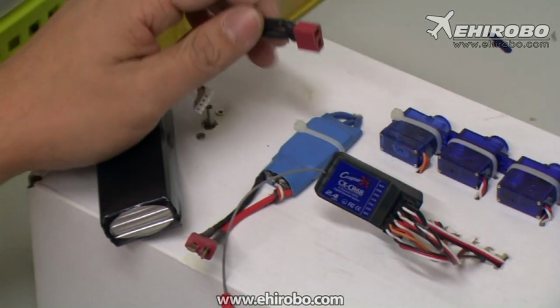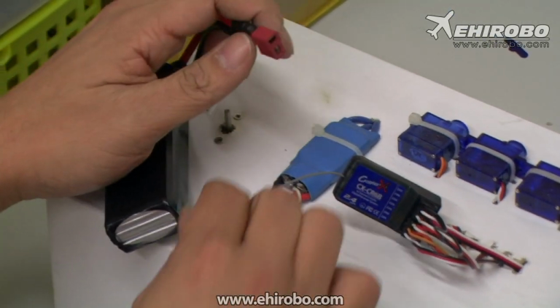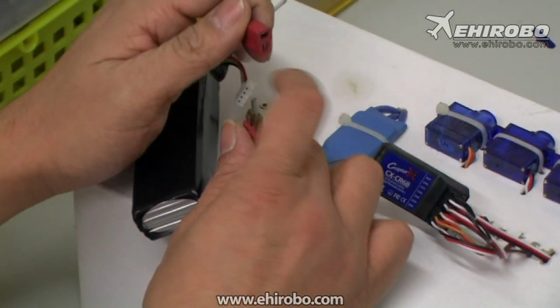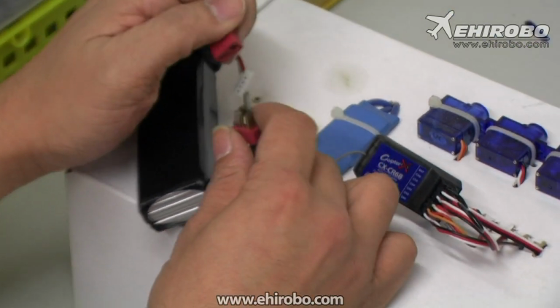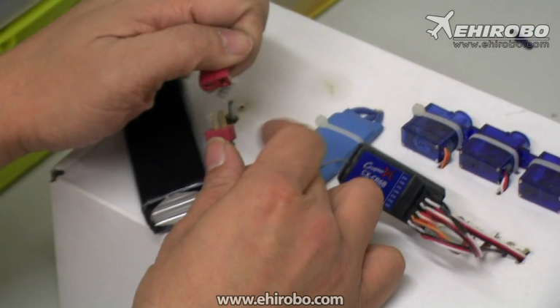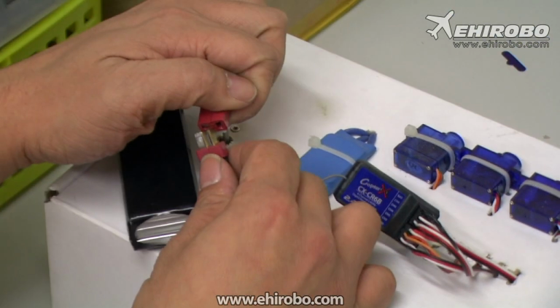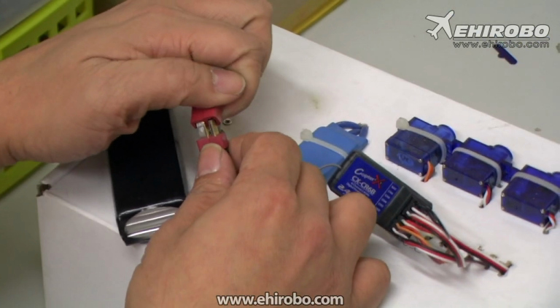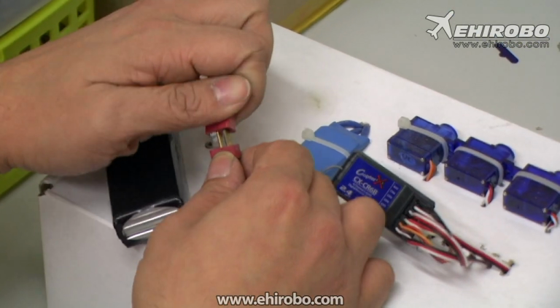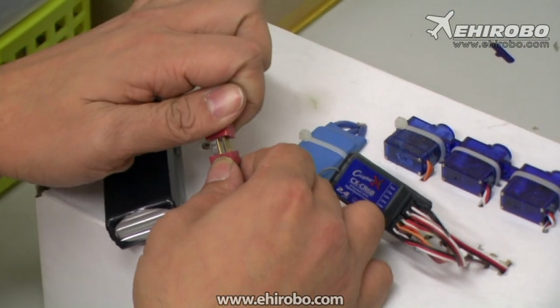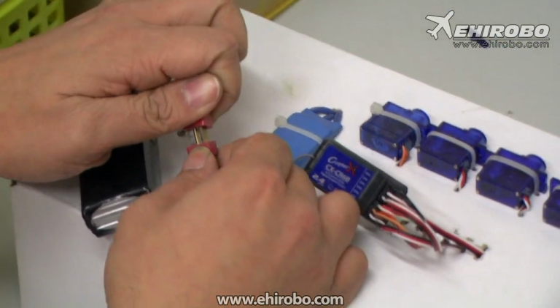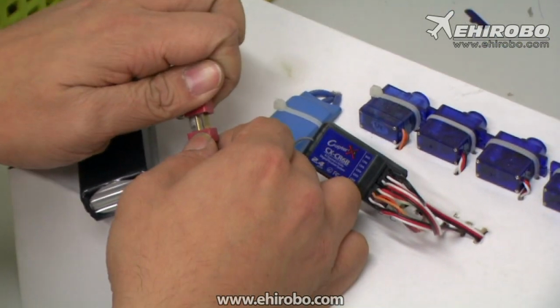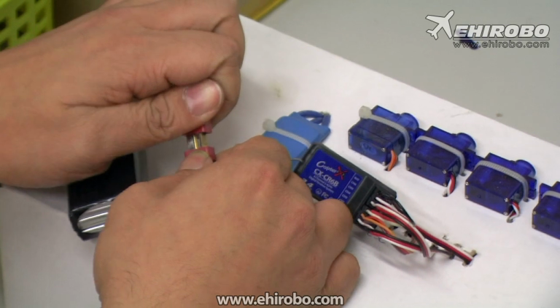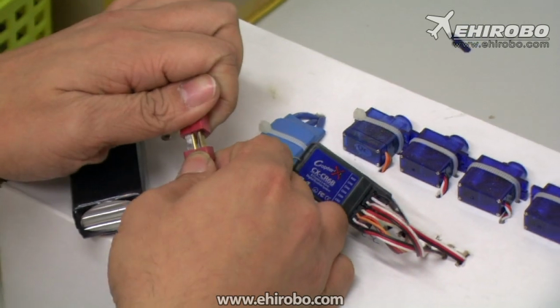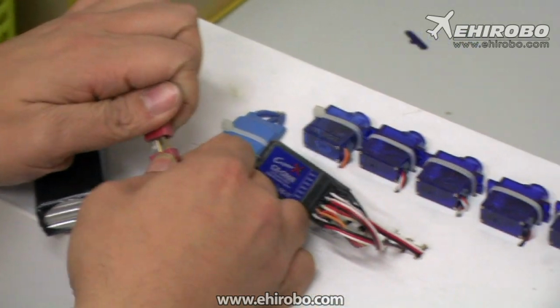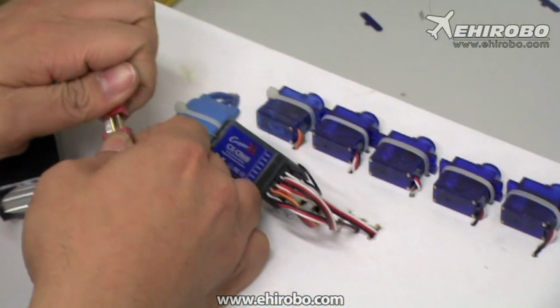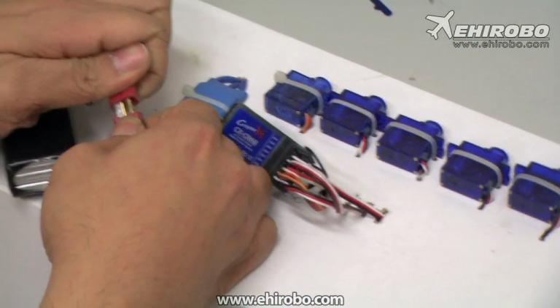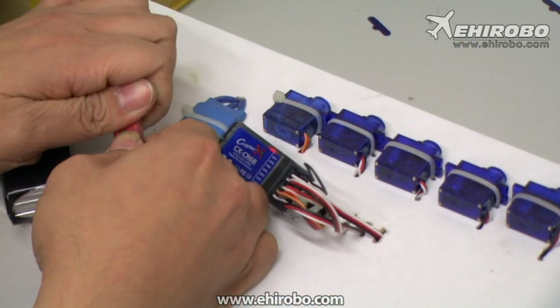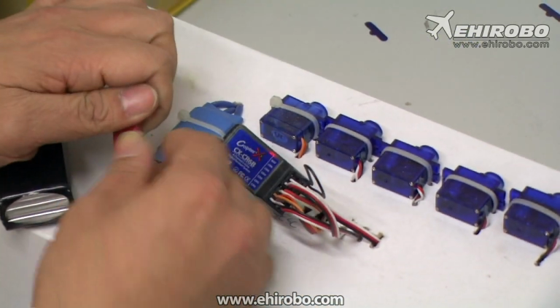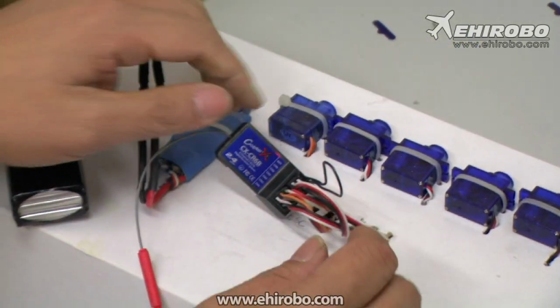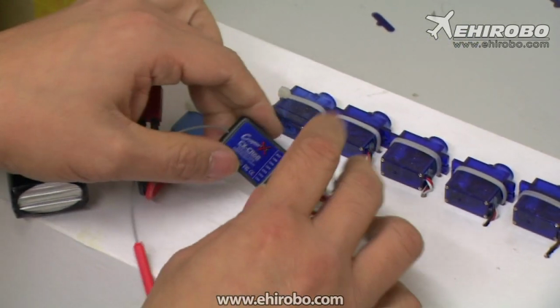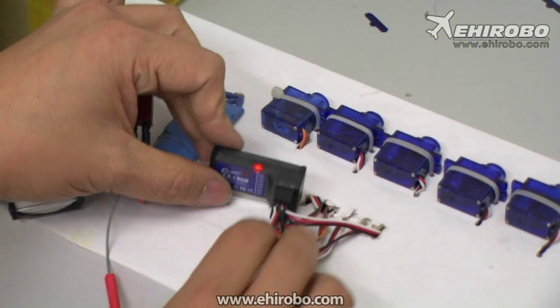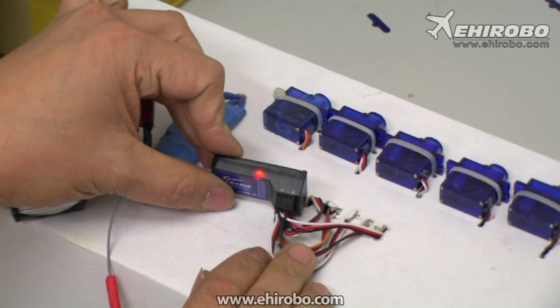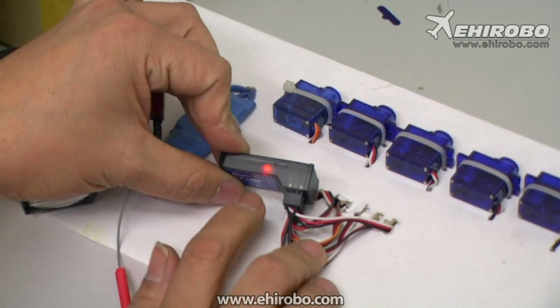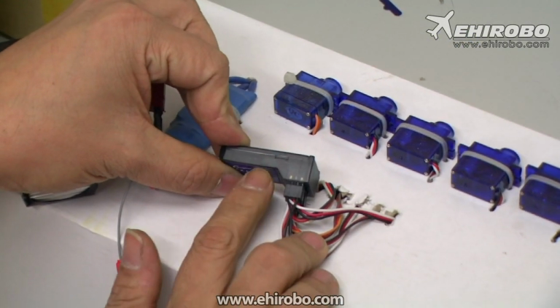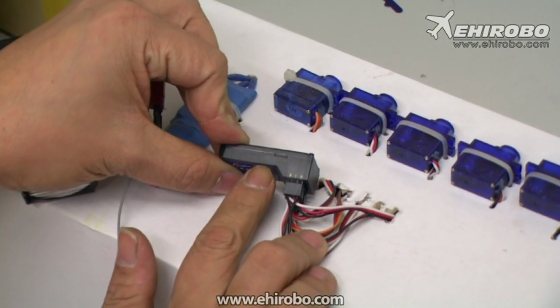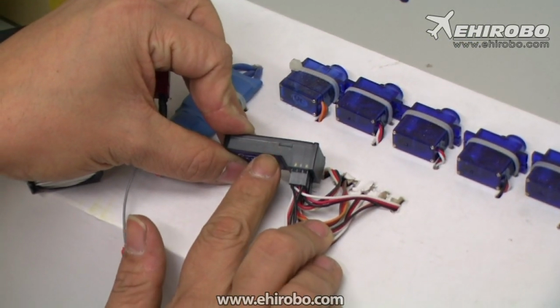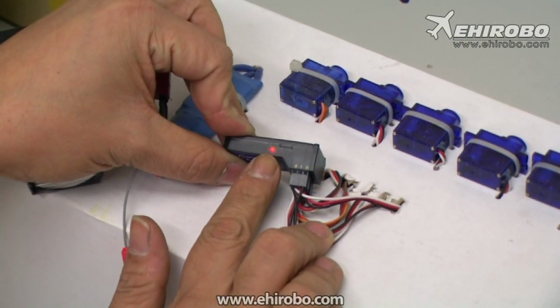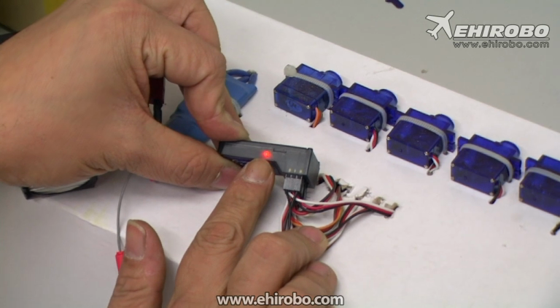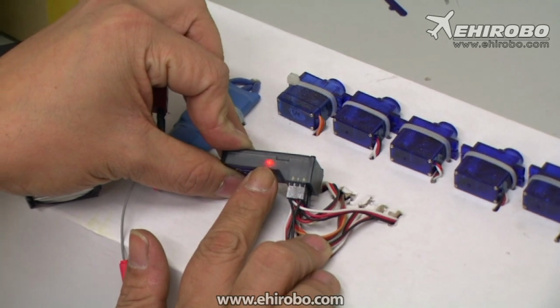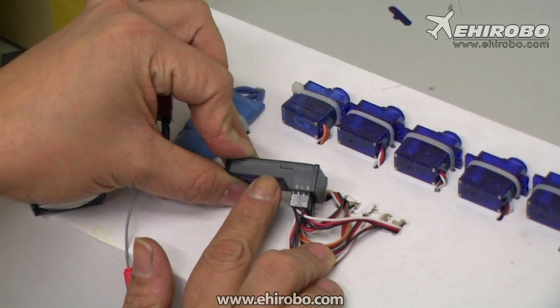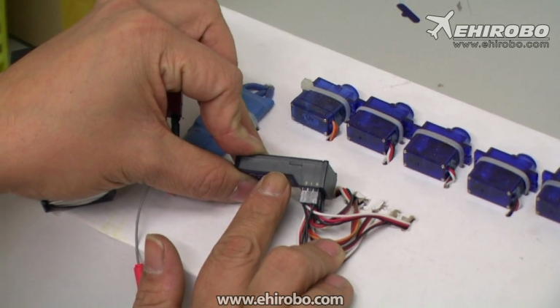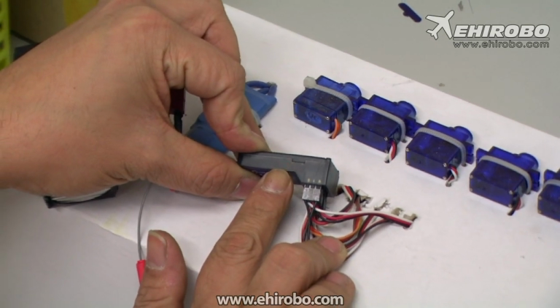Now connect the battery to the ESC or the receiver. As you see there, there's an LED inside and it starts flashing quickly.